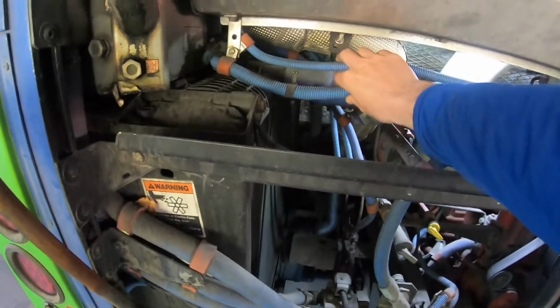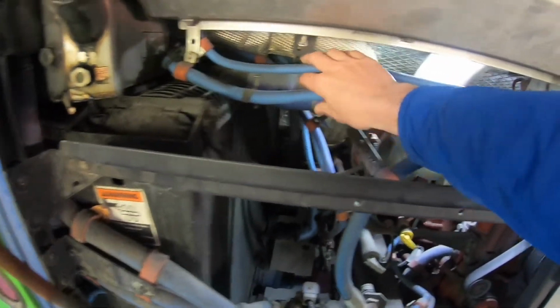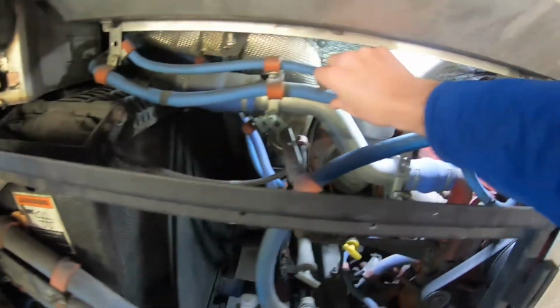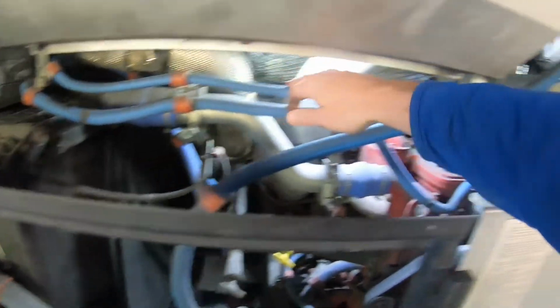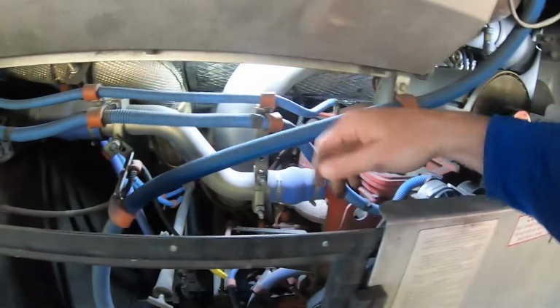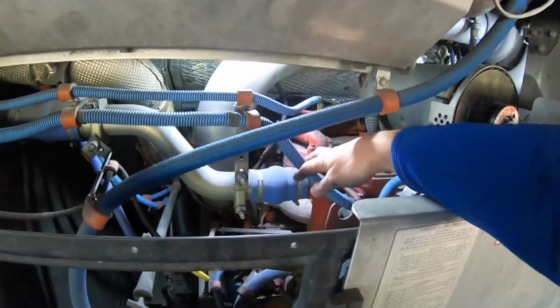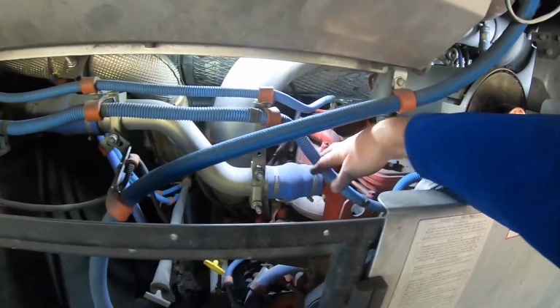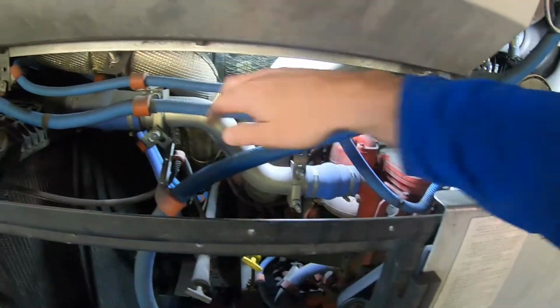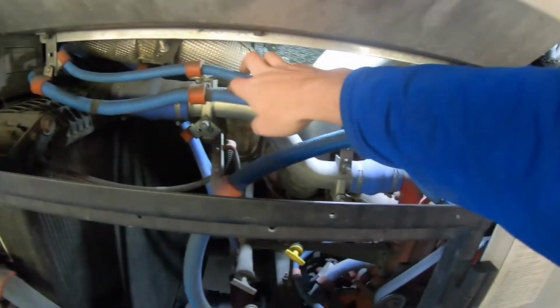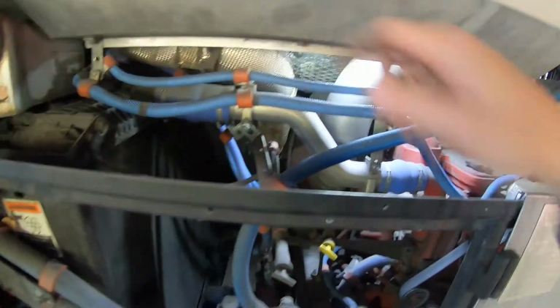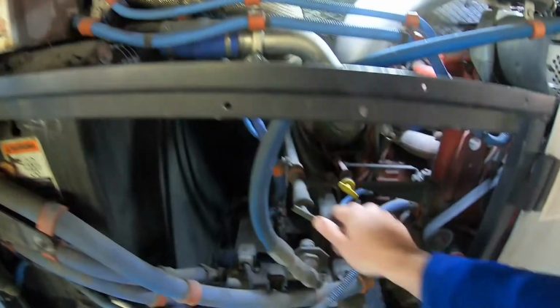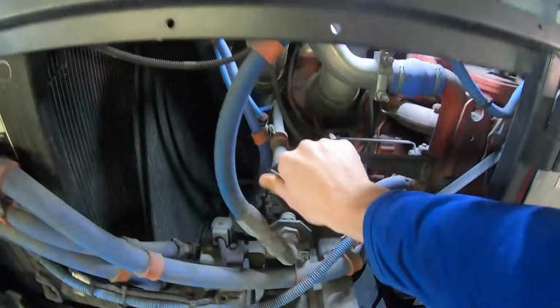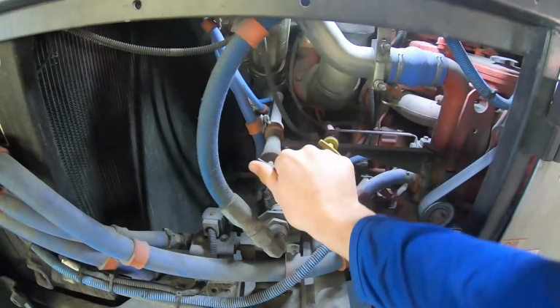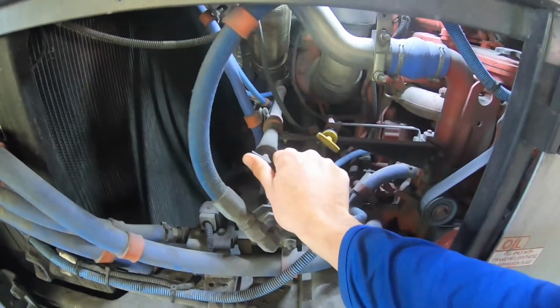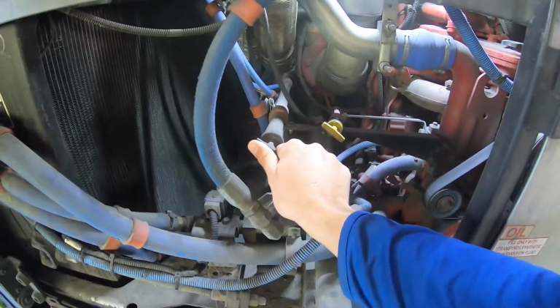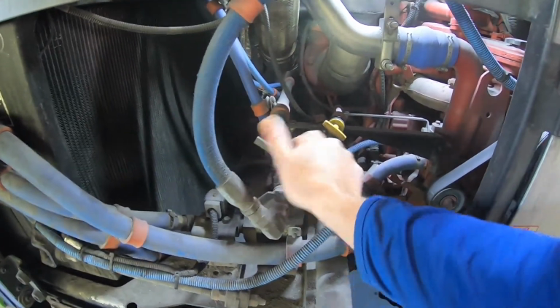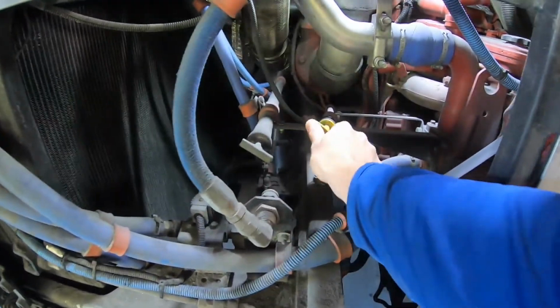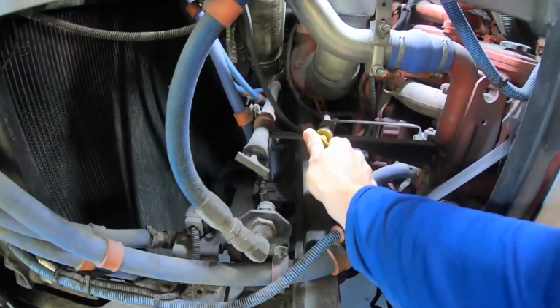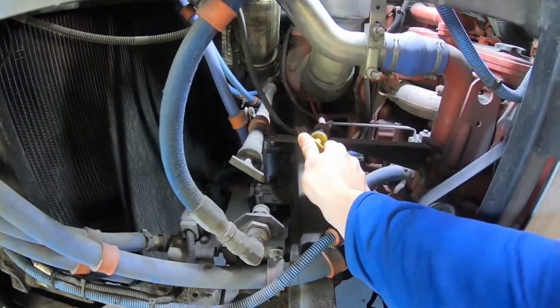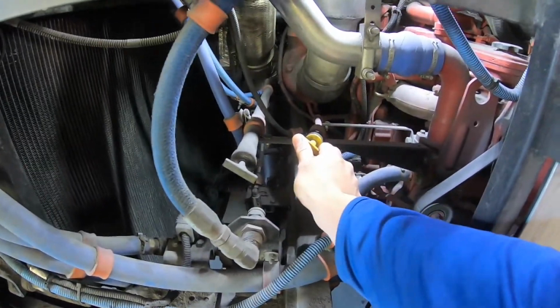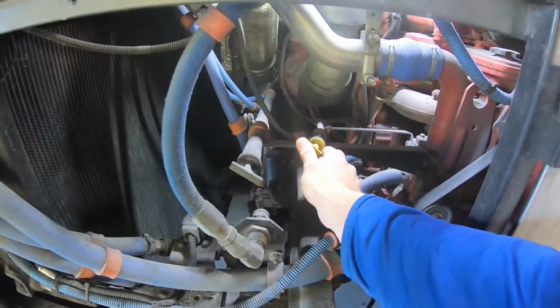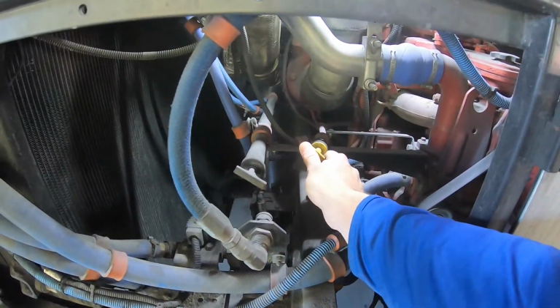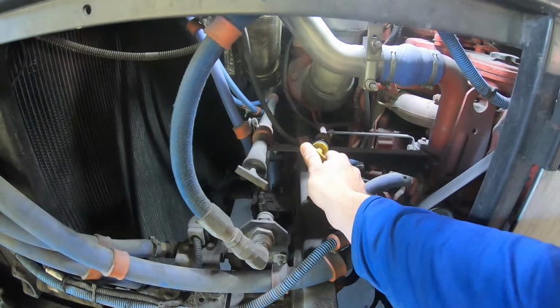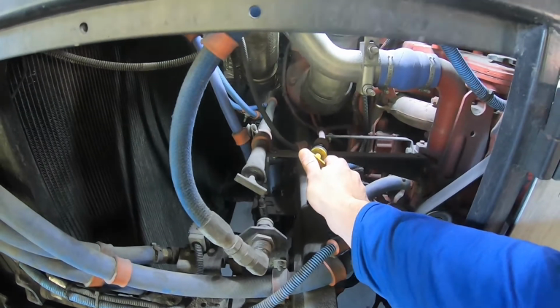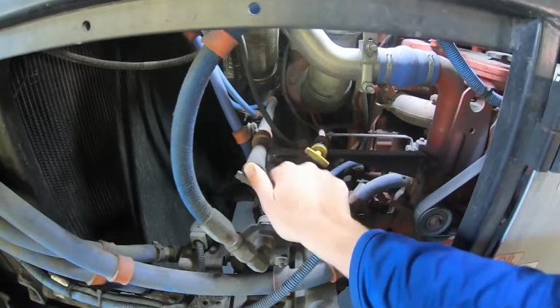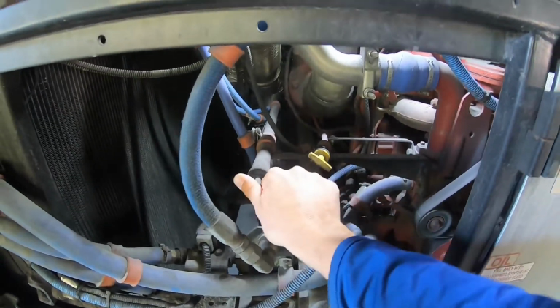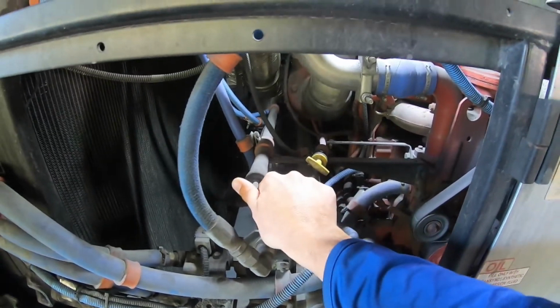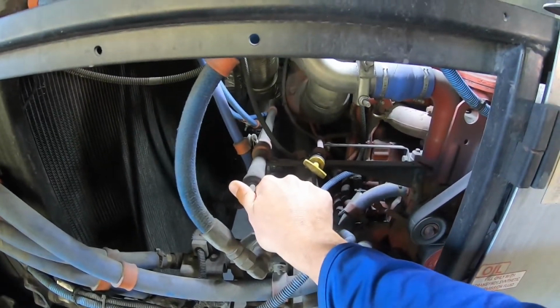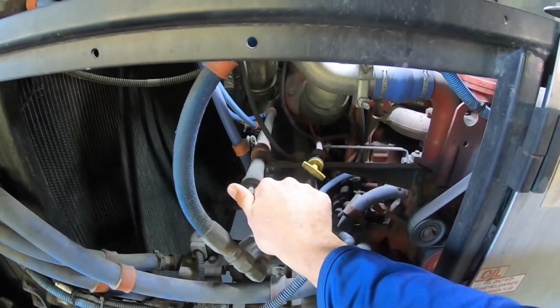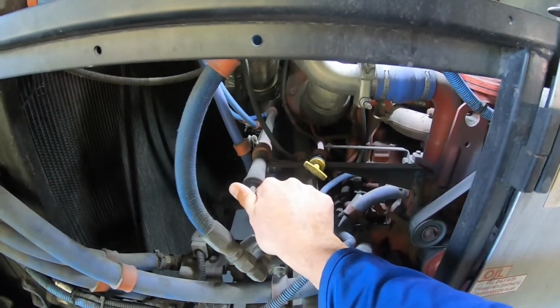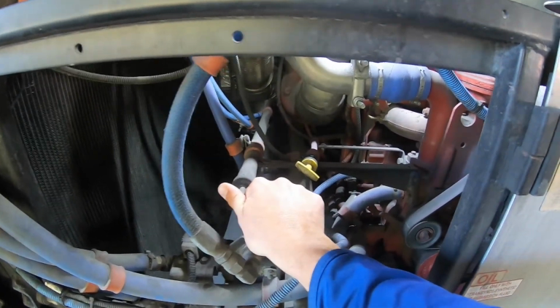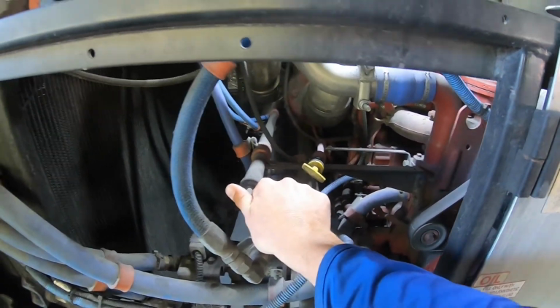Electrical wires are properly connected, not melted or burning. The transmission dipstick and the oil dipstick are present and secure. They're not leaking and the fluids are adequately filled.